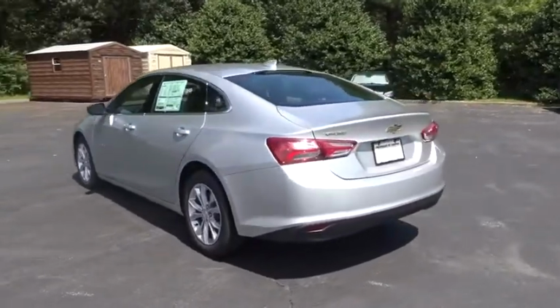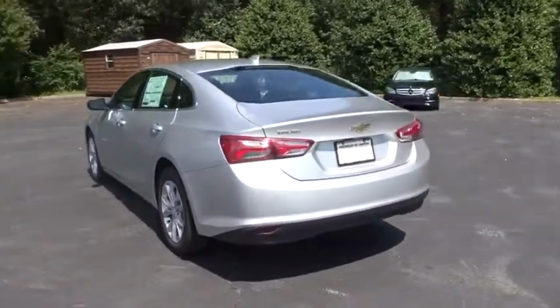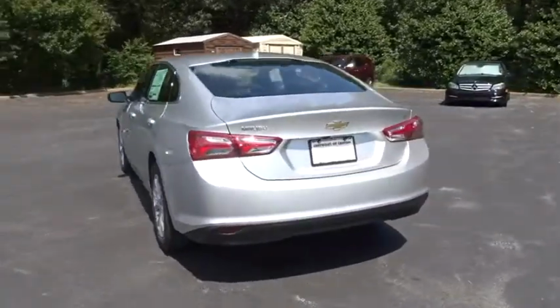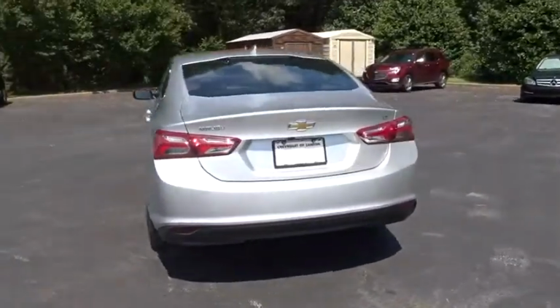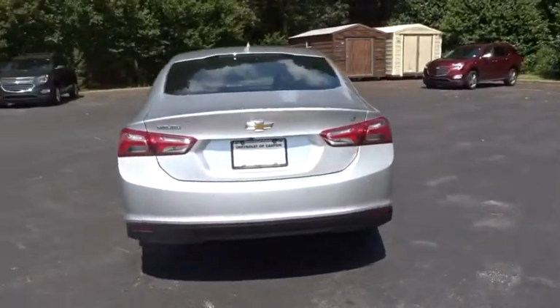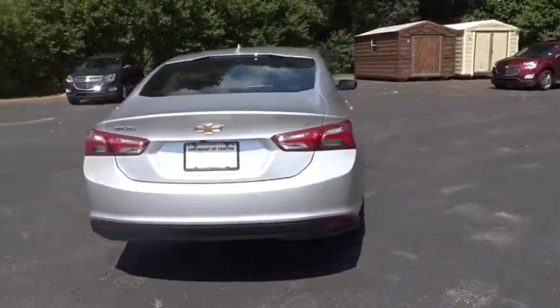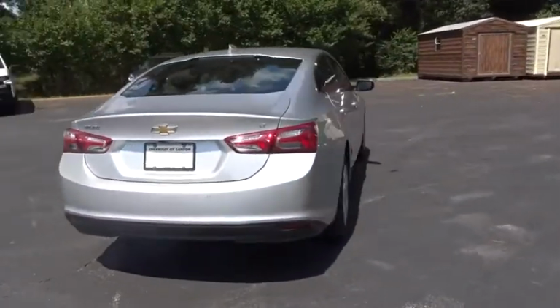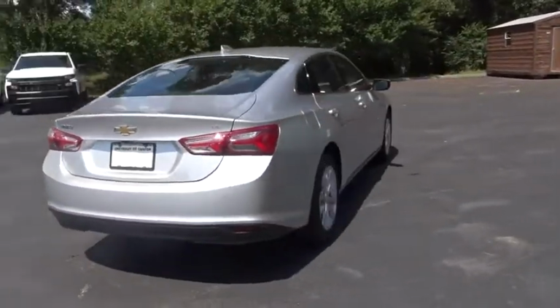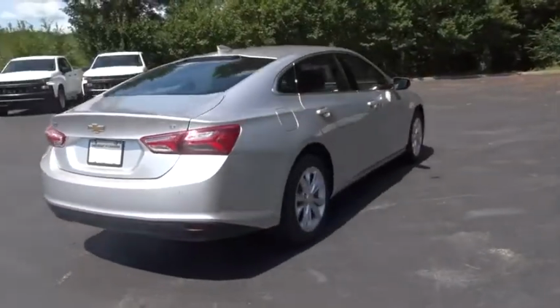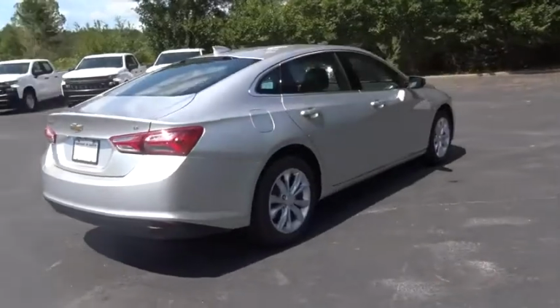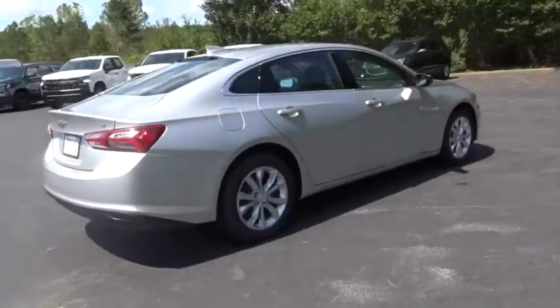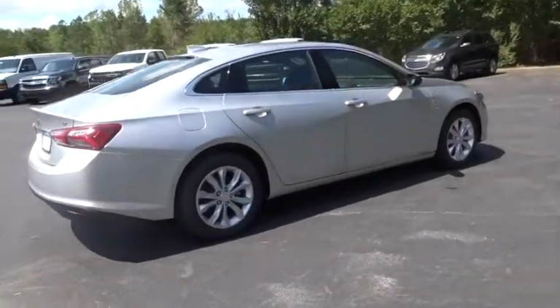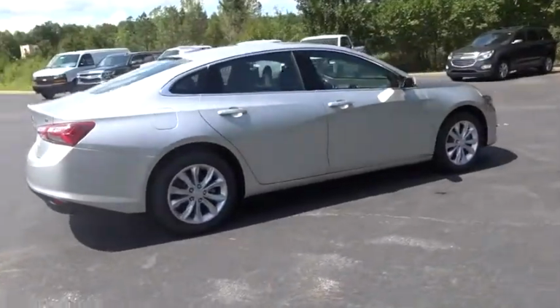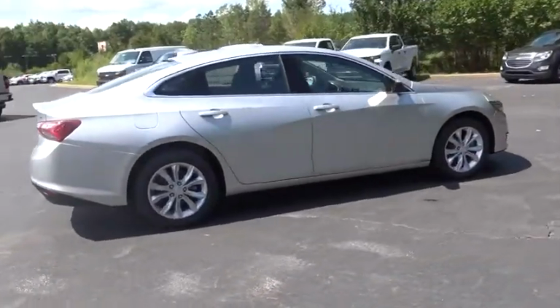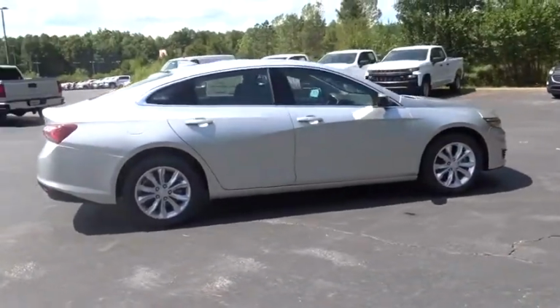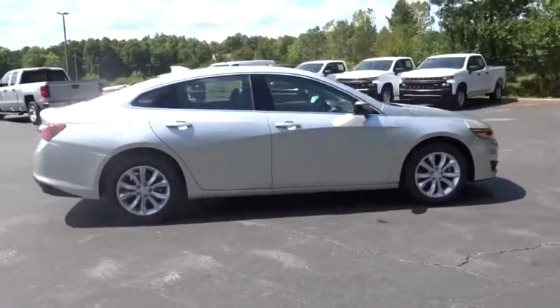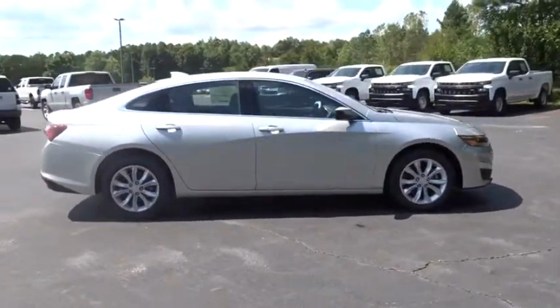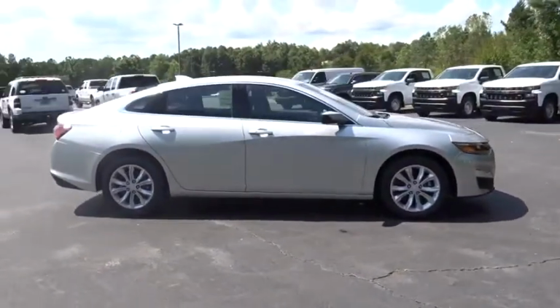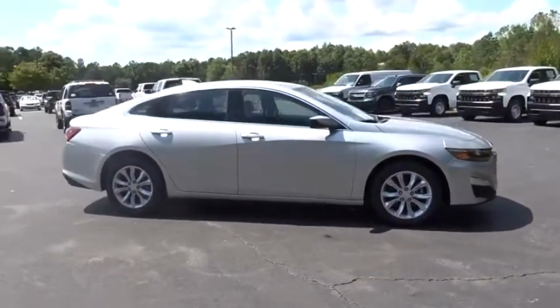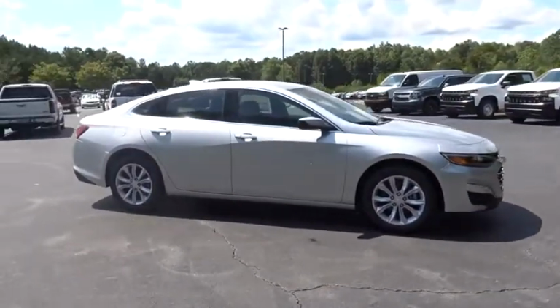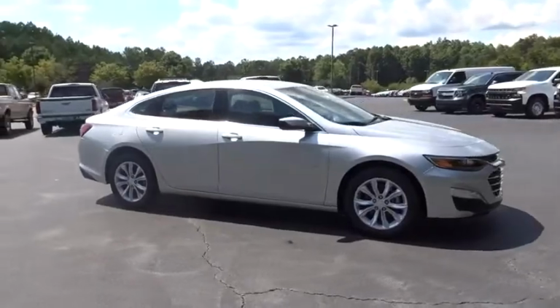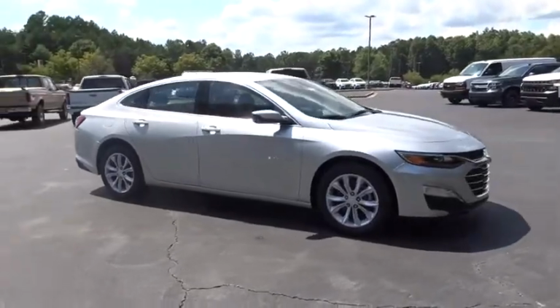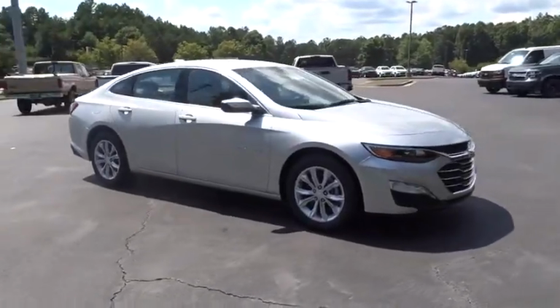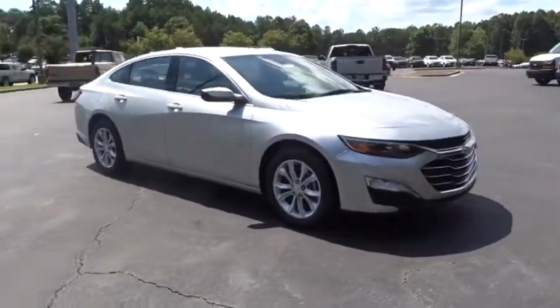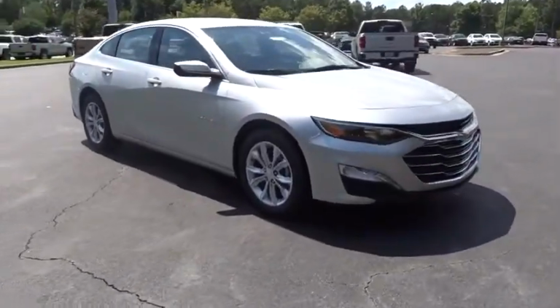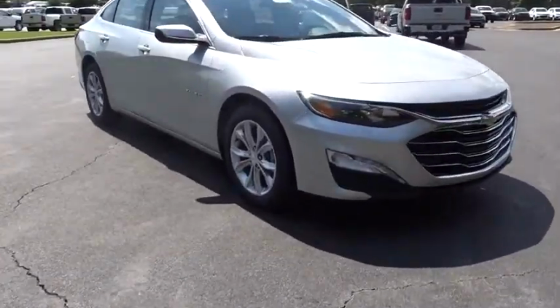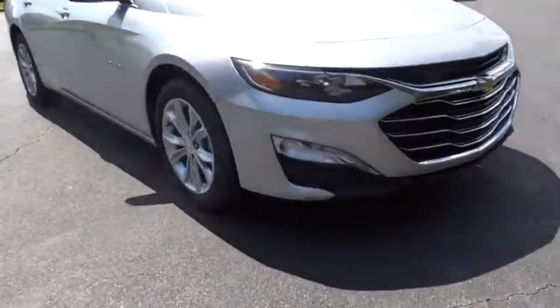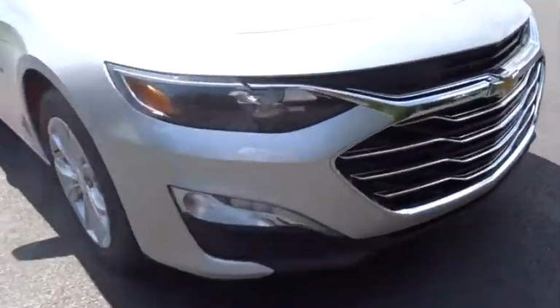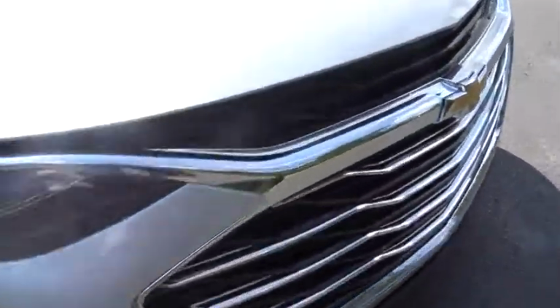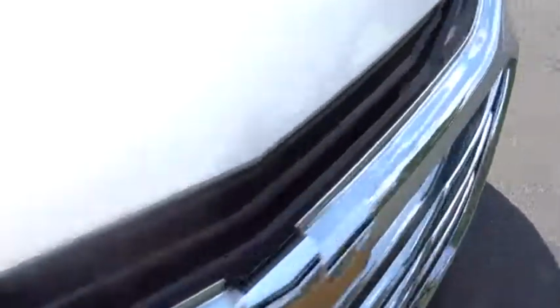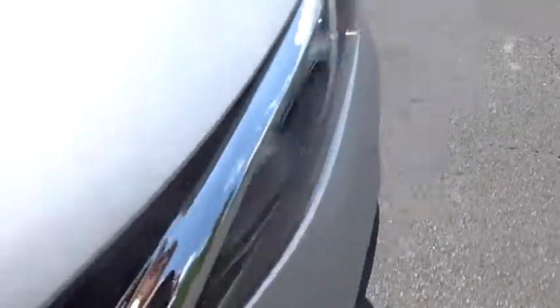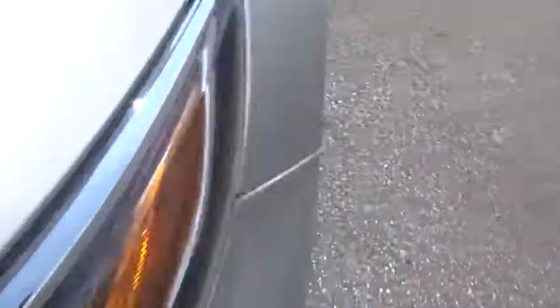Keyless entry, remote engine start, backup camera, steering wheel audio controls, anti-lock braking system, stability control, traction control, Bluetooth, adjustable steering wheel, cruise control, floor mats, four-wheel disc brakes, keyless start.